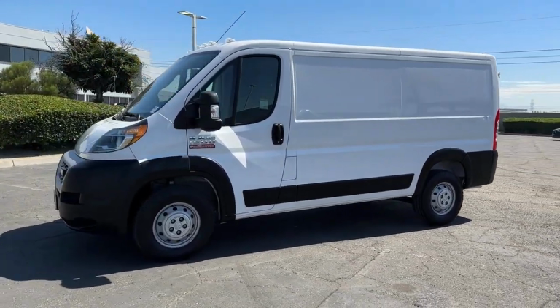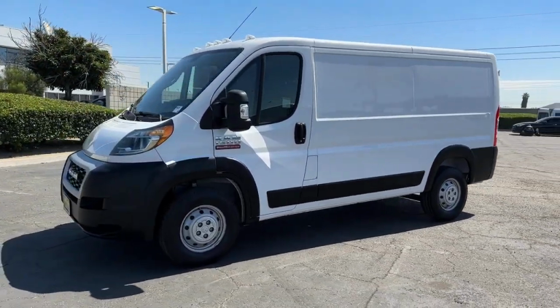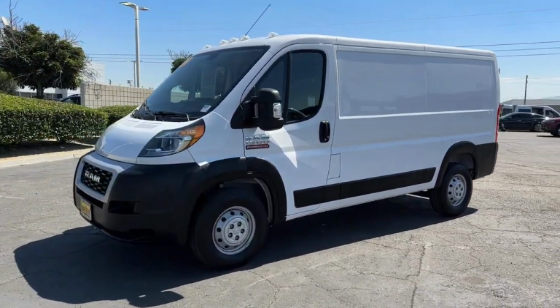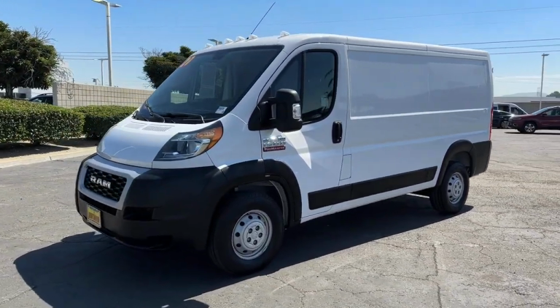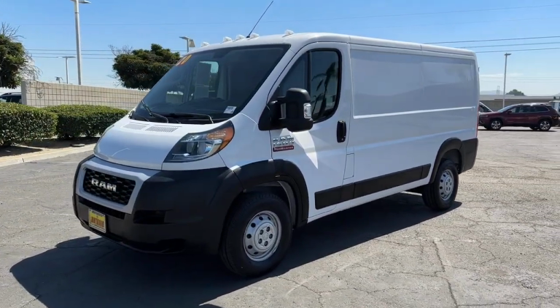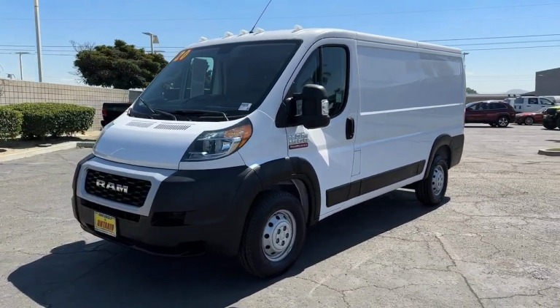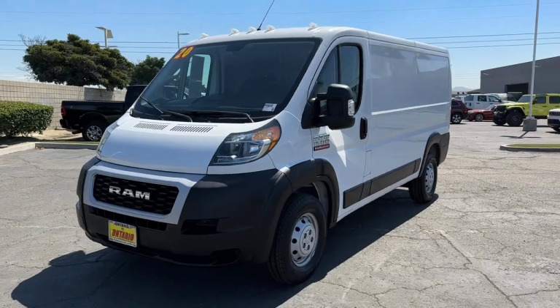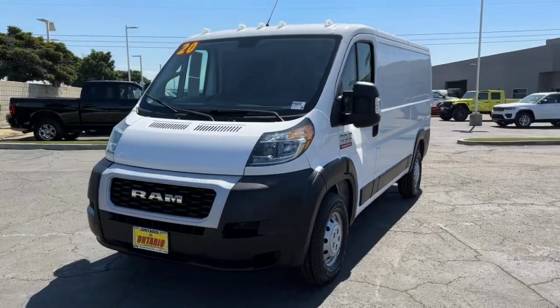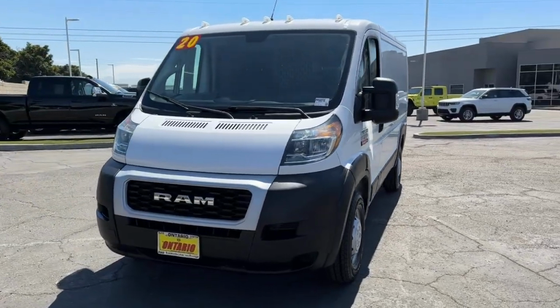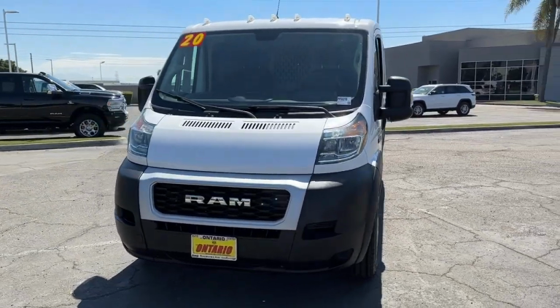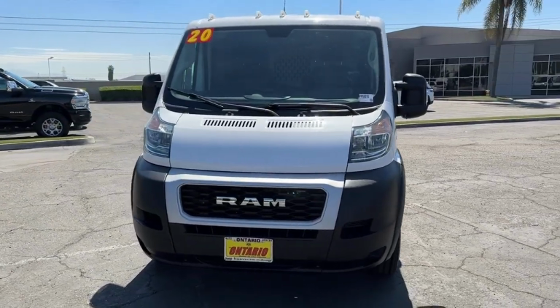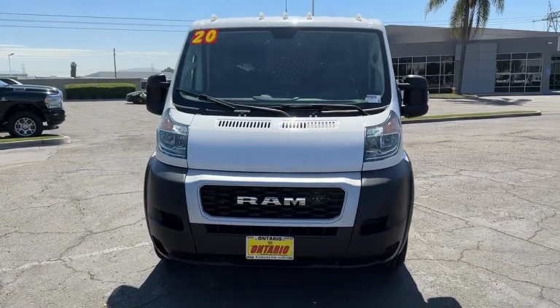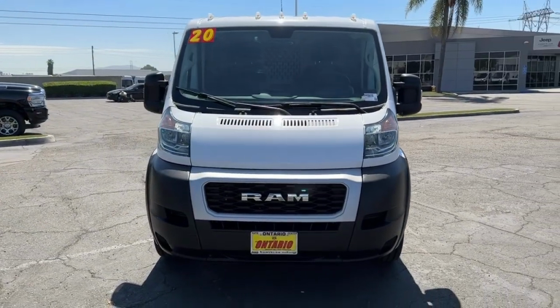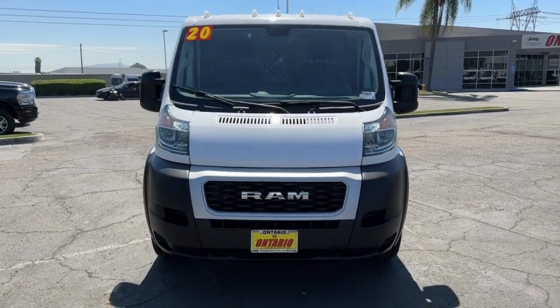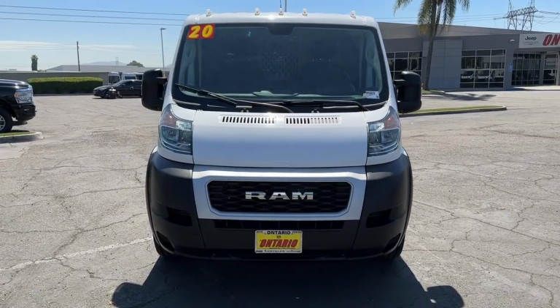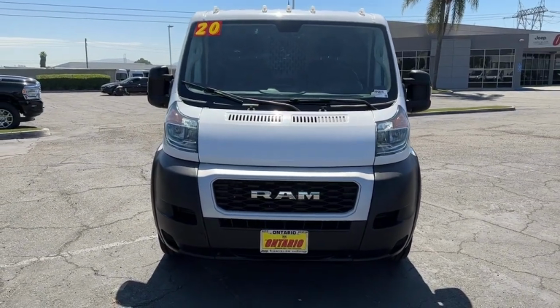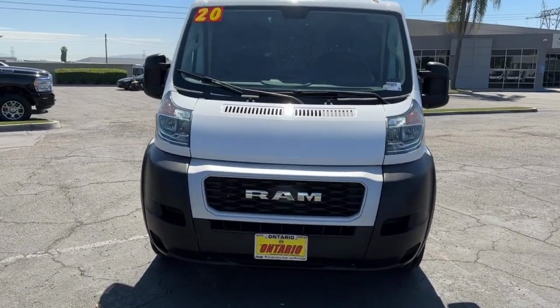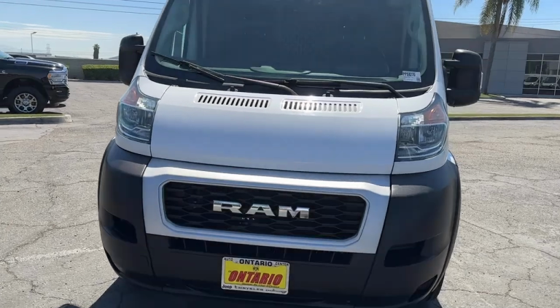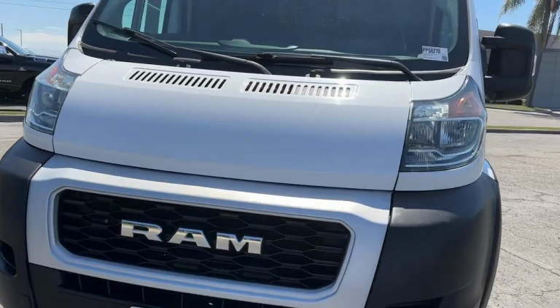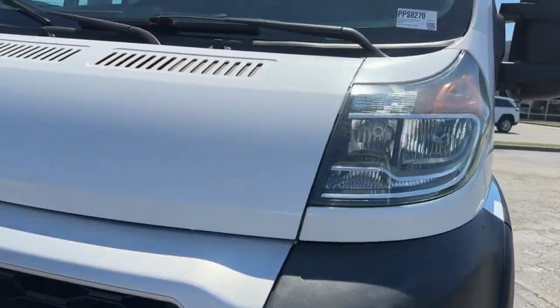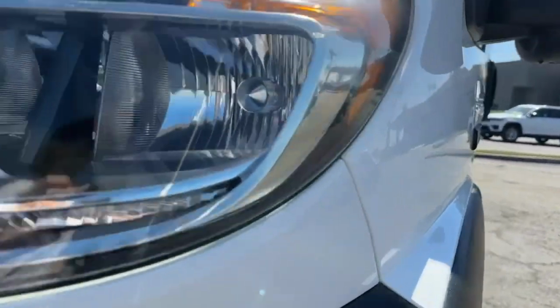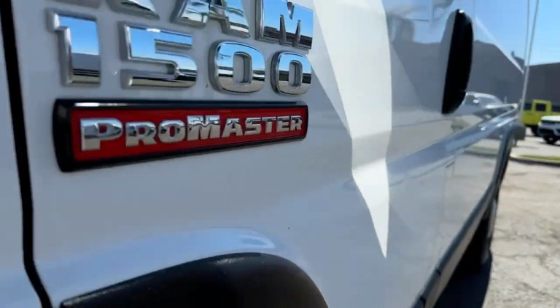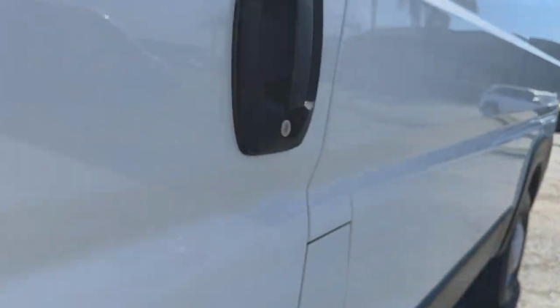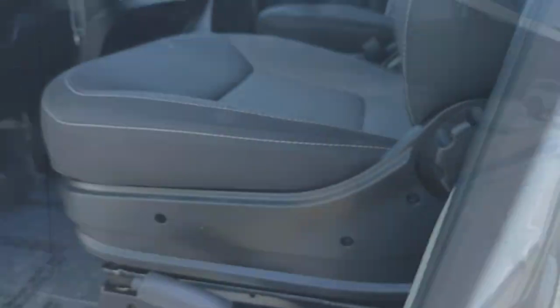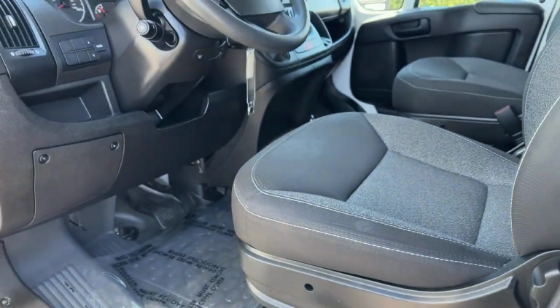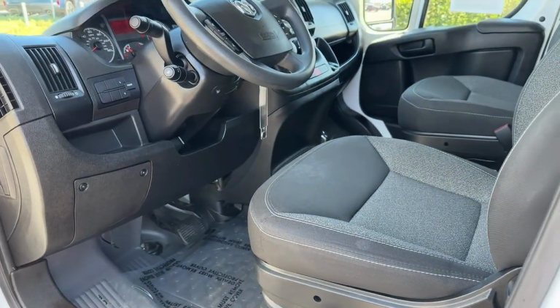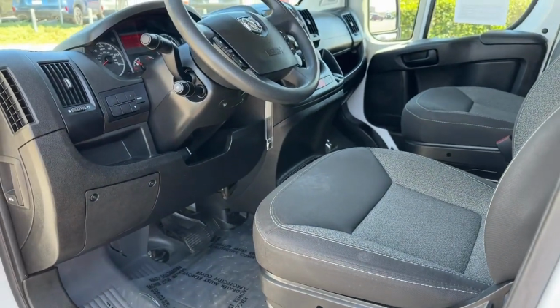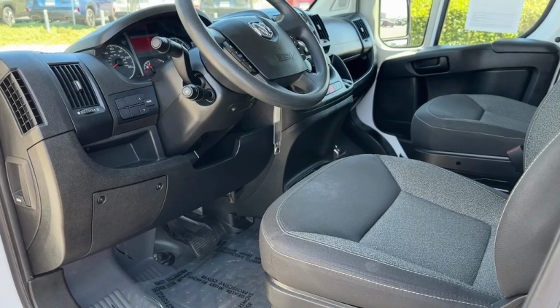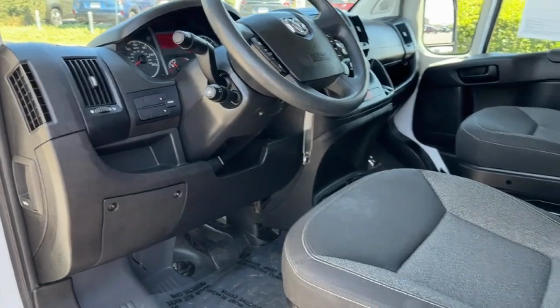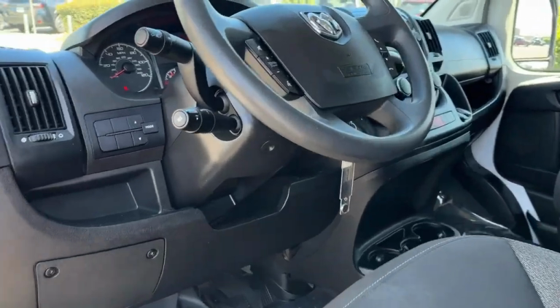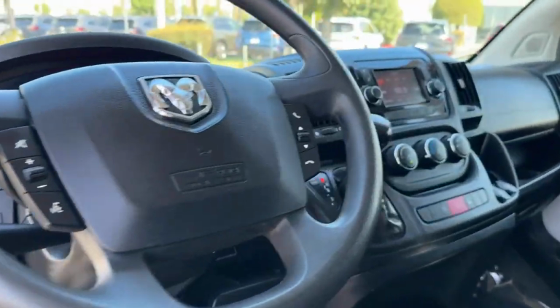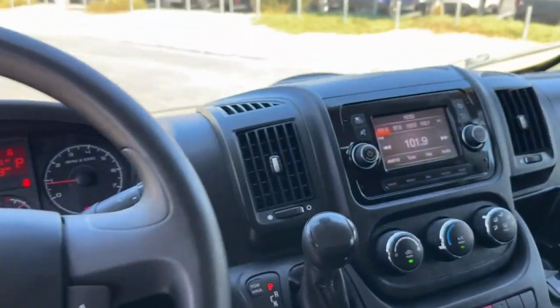These are just some of the great options this vehicle comes with: touchscreen infotainment system, navigation system, keyless entry, V6 cylinder engine, satellite radio, heated mirrors, backup camera, electronic stability control, and Bluetooth.